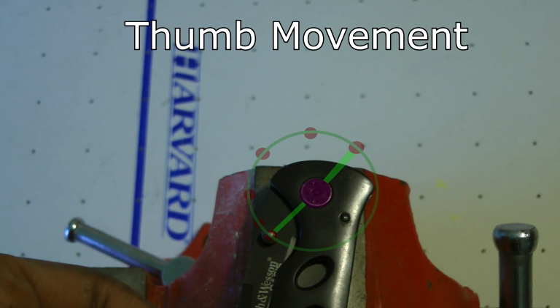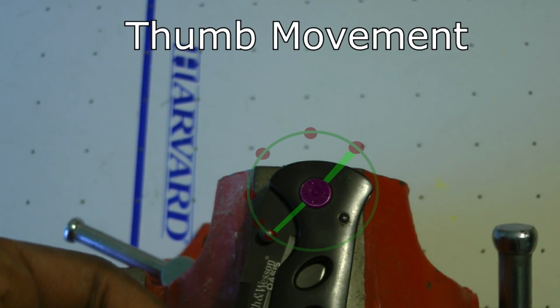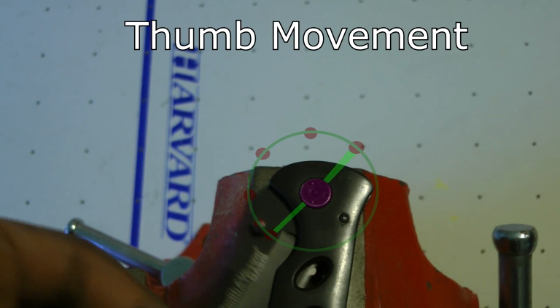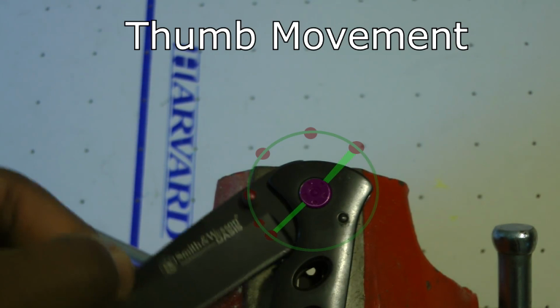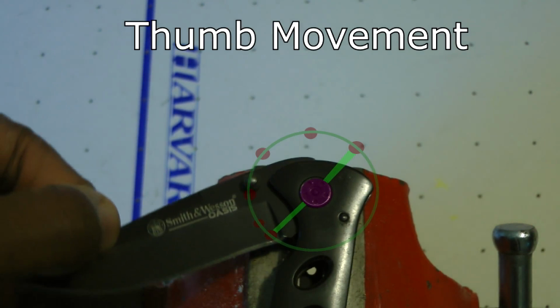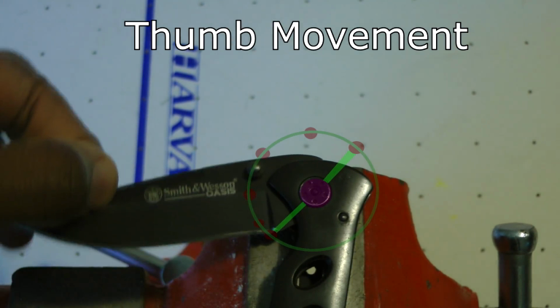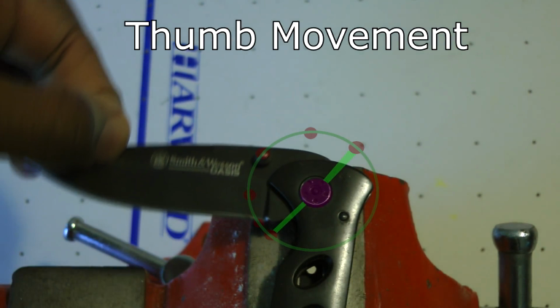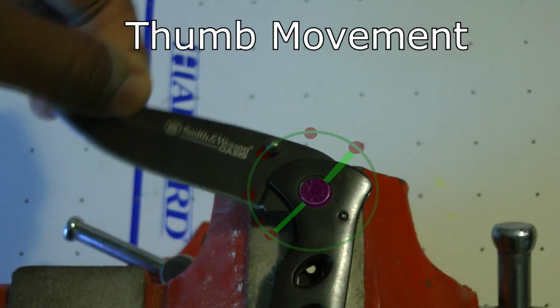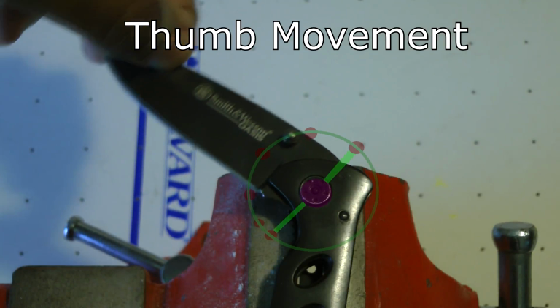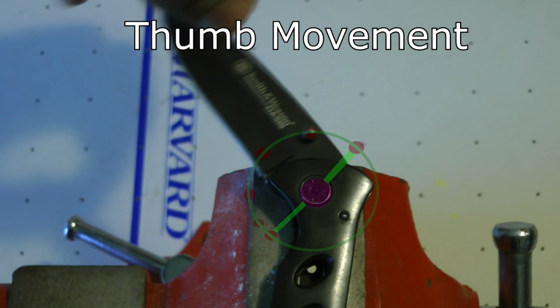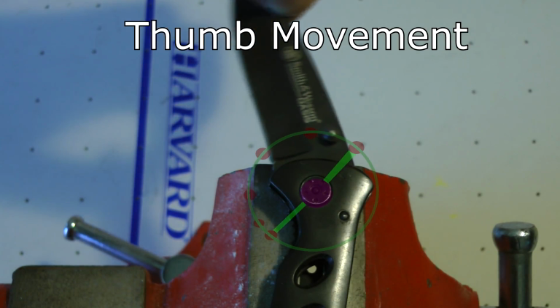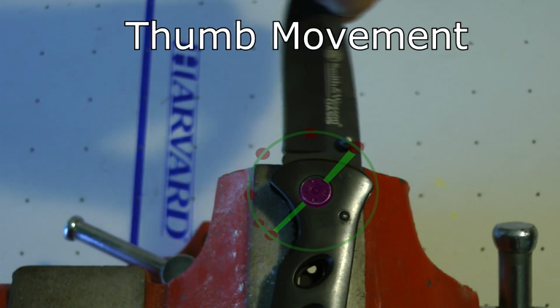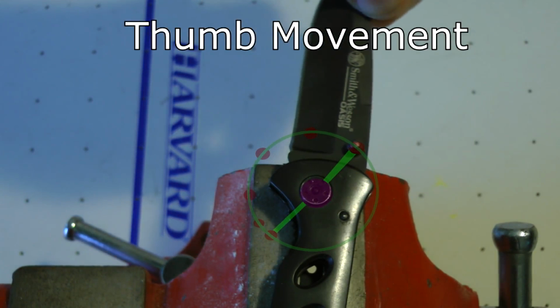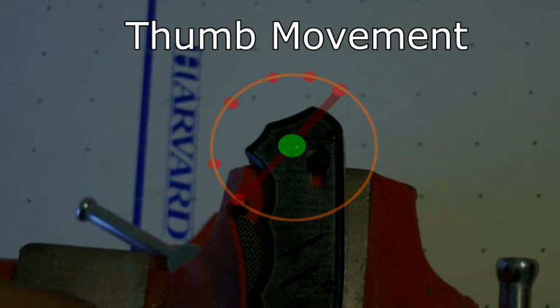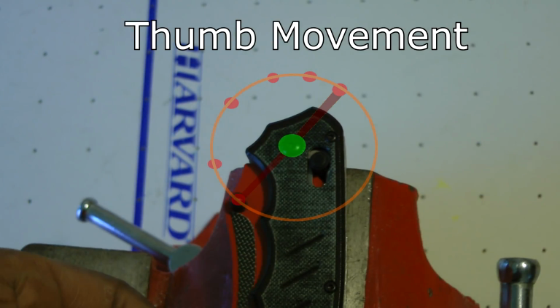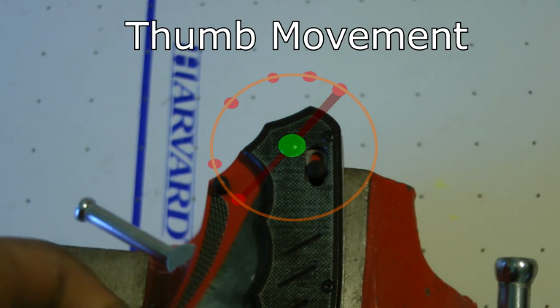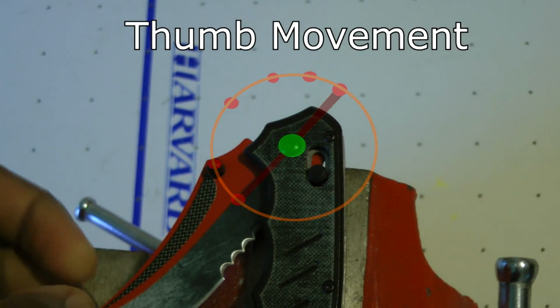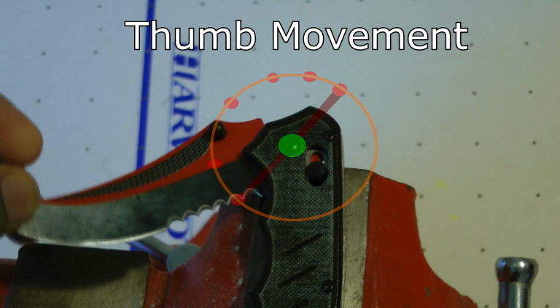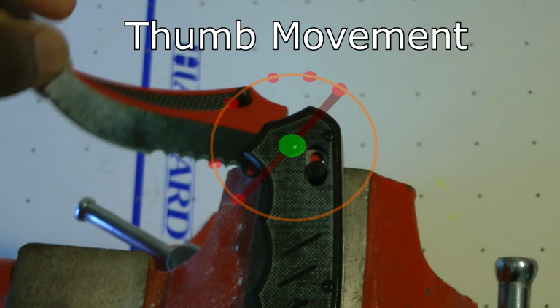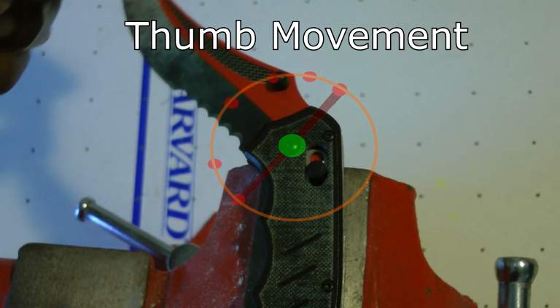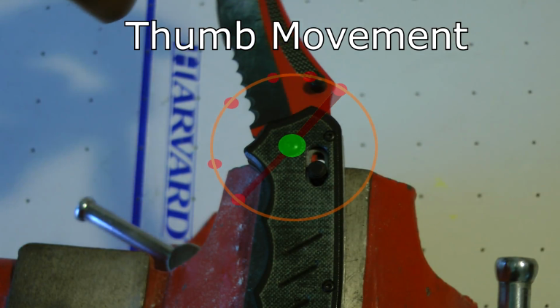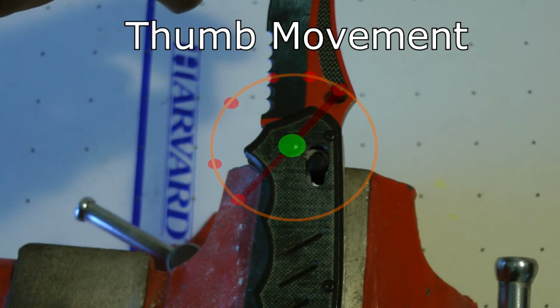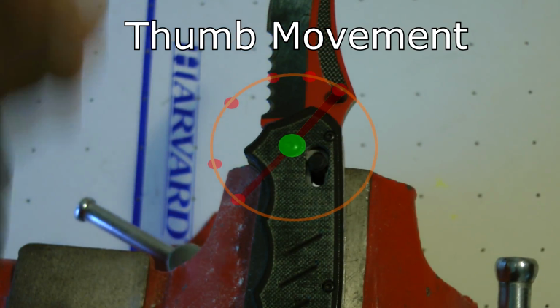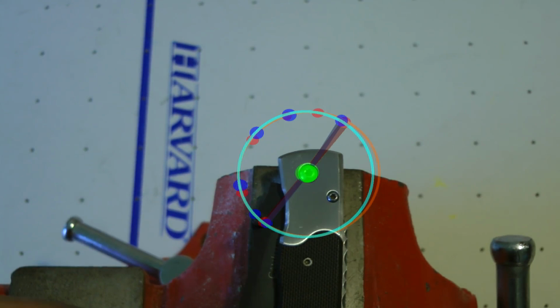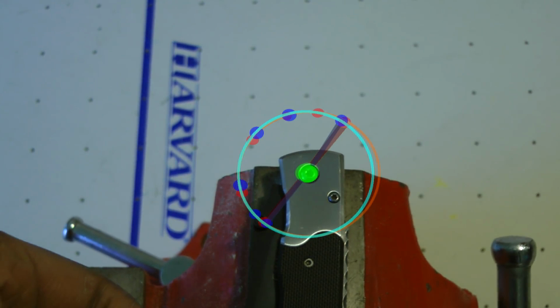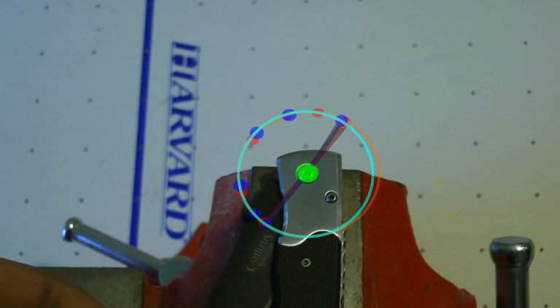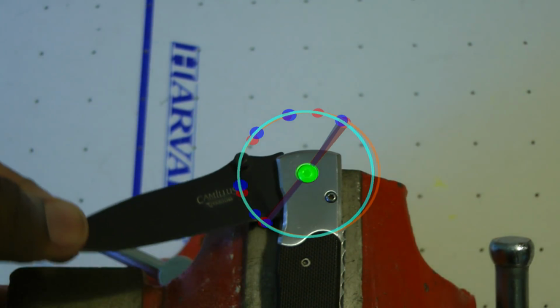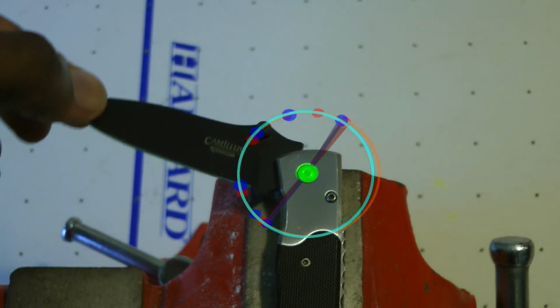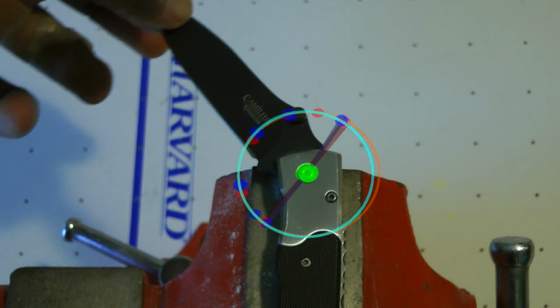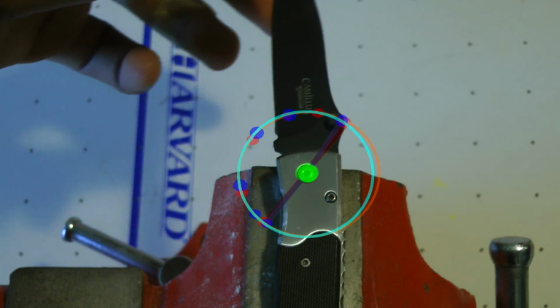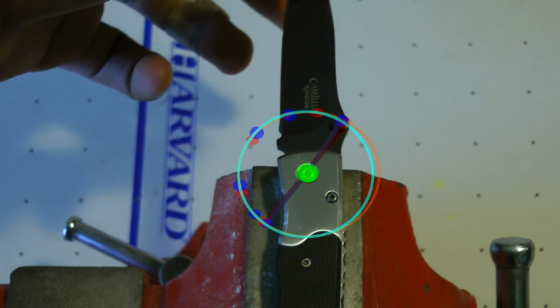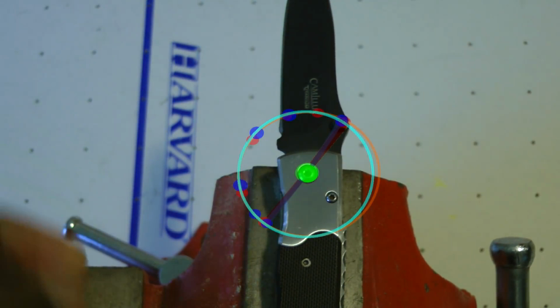Second, with most knives when you're opening them, you swing the stud in almost a perfect circle to fully open and lock the knife. With this one, it moves in more of an oval pattern. Again, the difference is really small — it's just something you'll probably notice and something you'll have to adjust to.